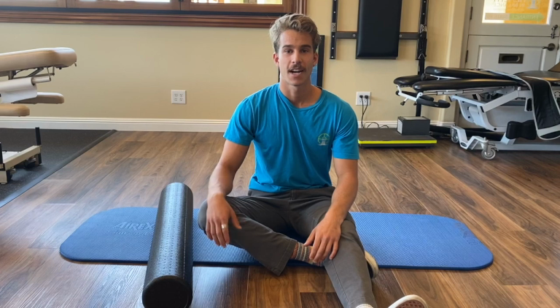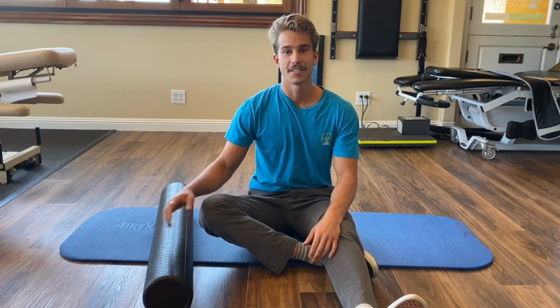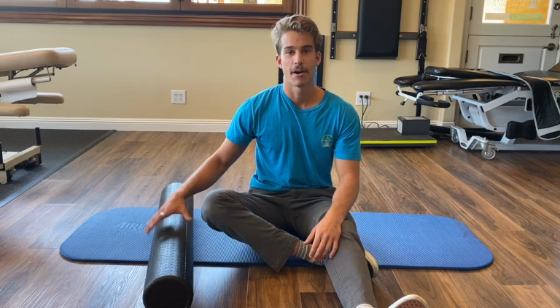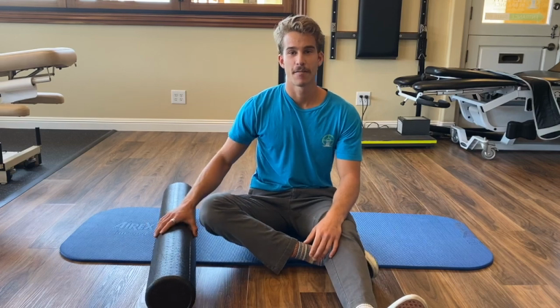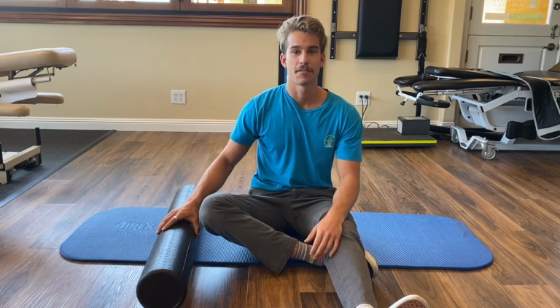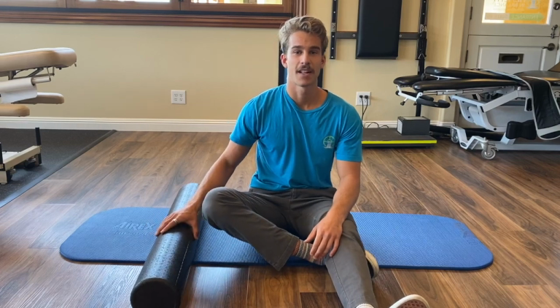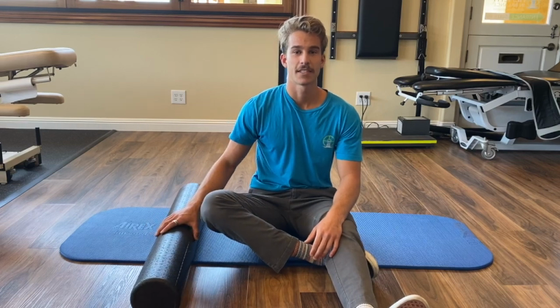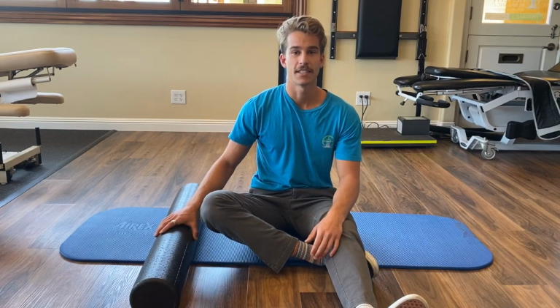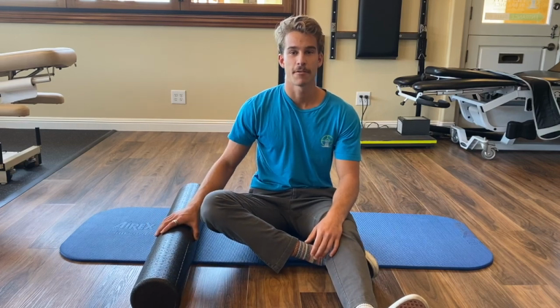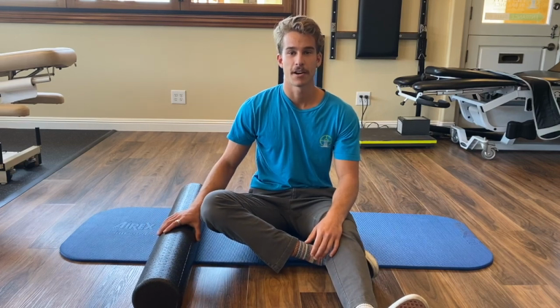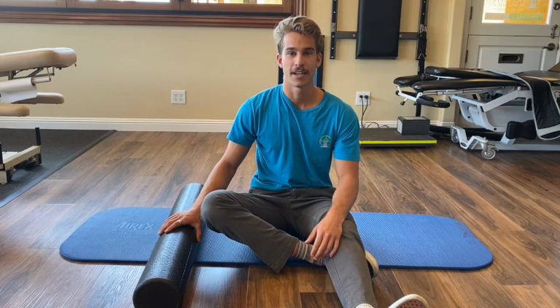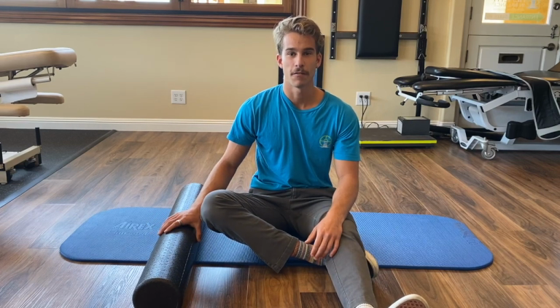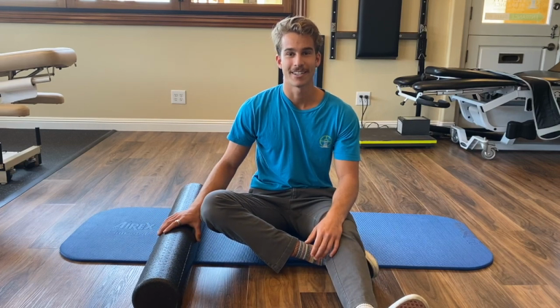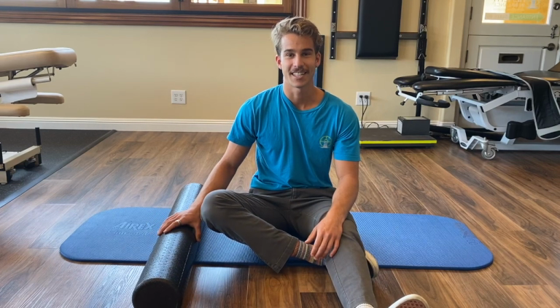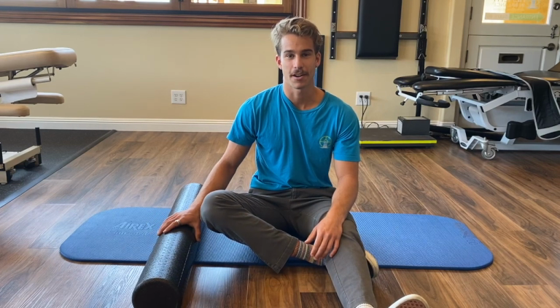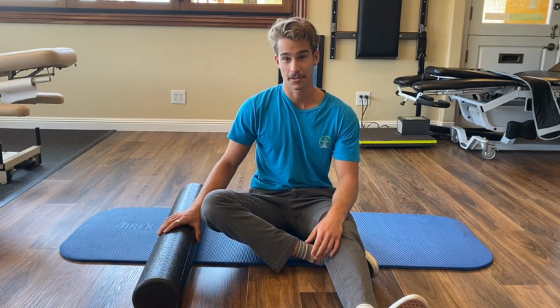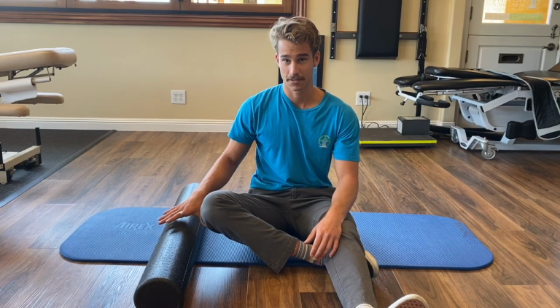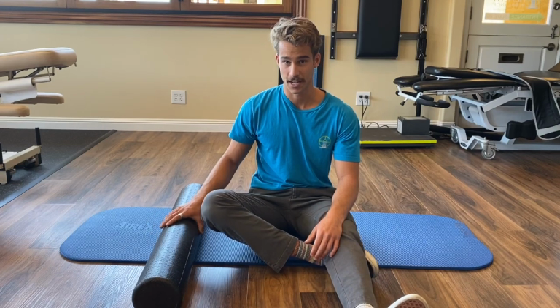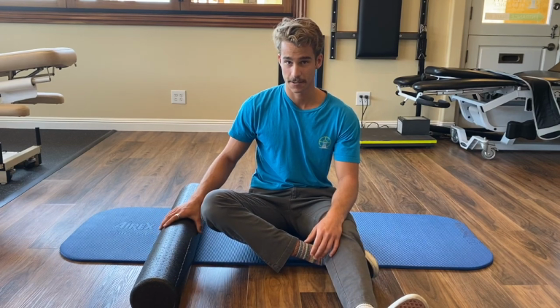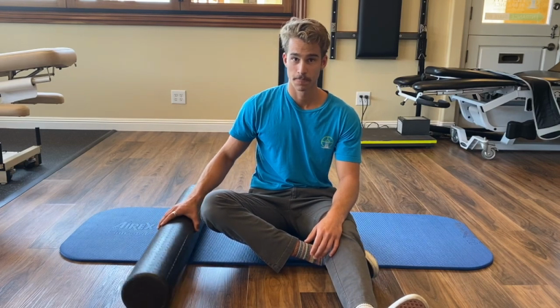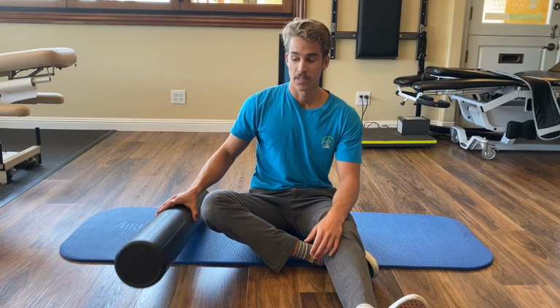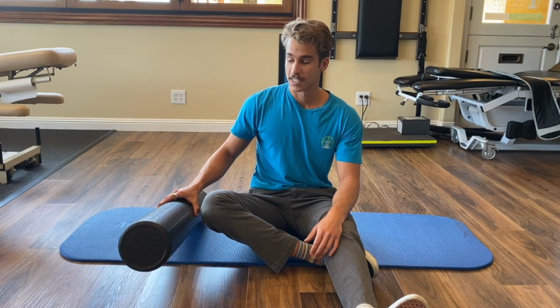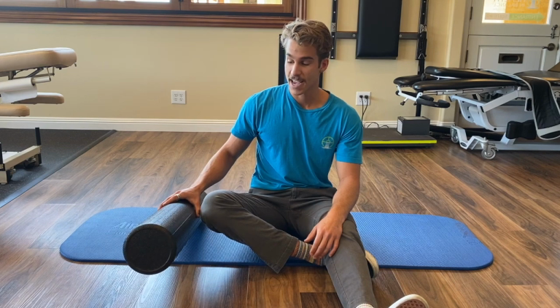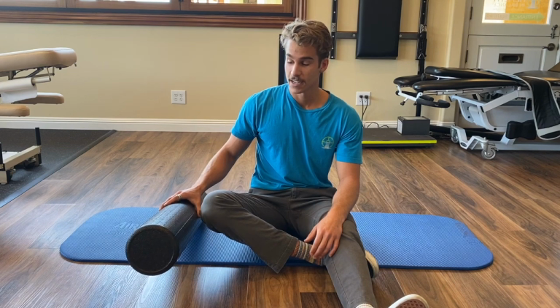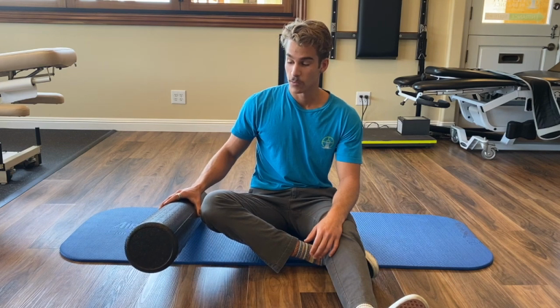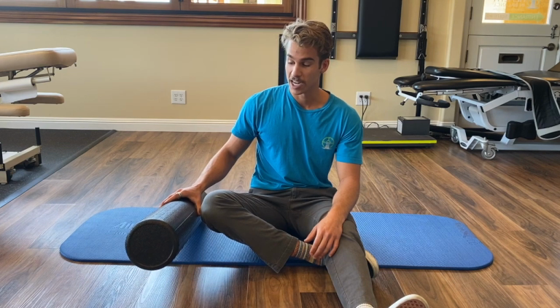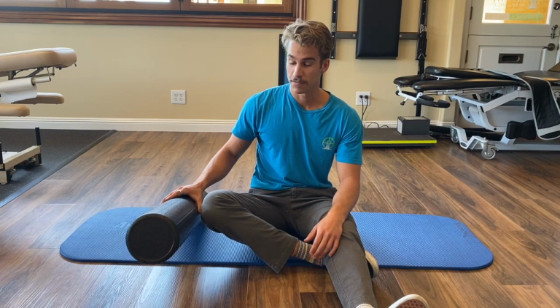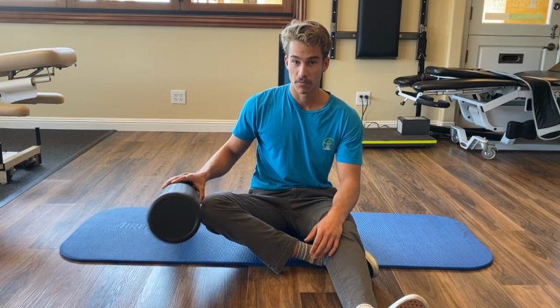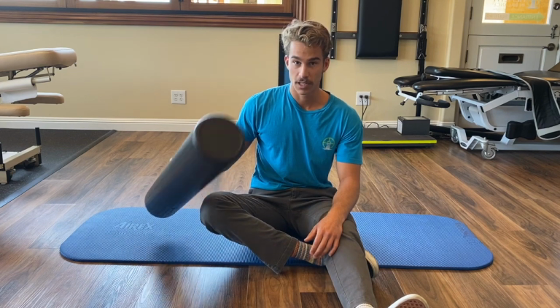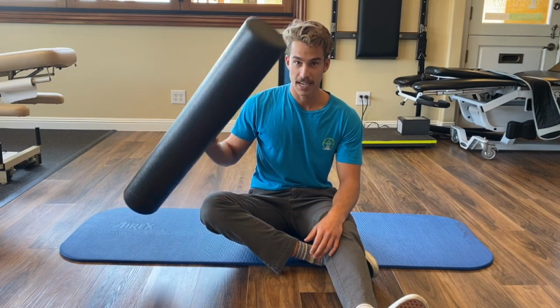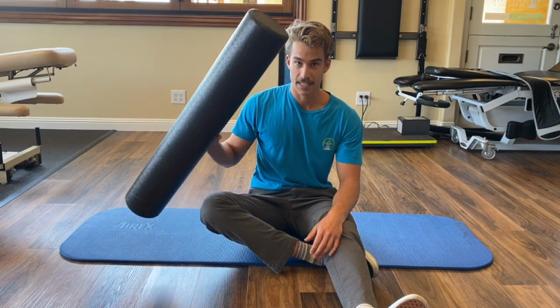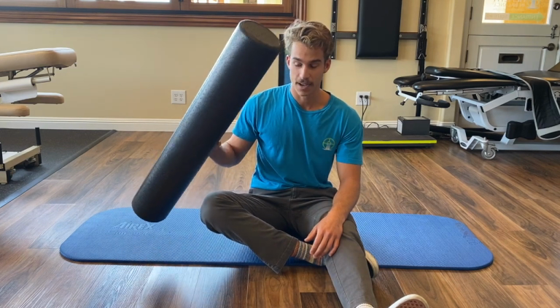Hi, this is Noah from Health and Balance, and today we're going over a daily postural exercise. Today, we're going to be foam rolling the IT band.